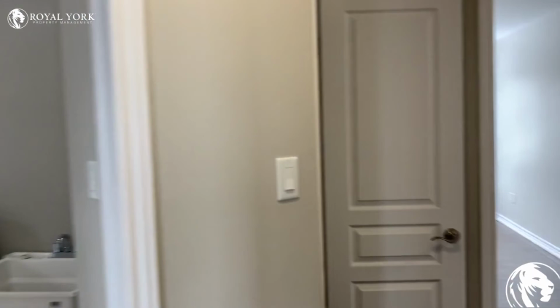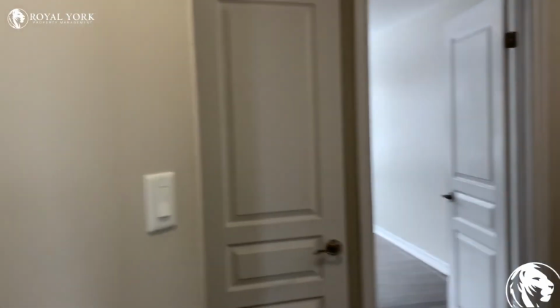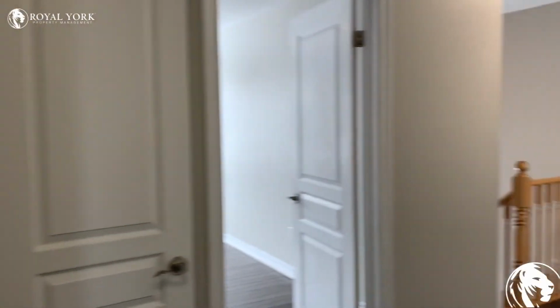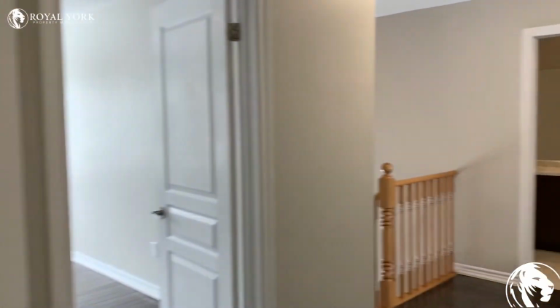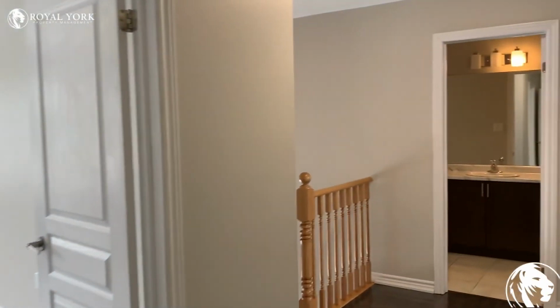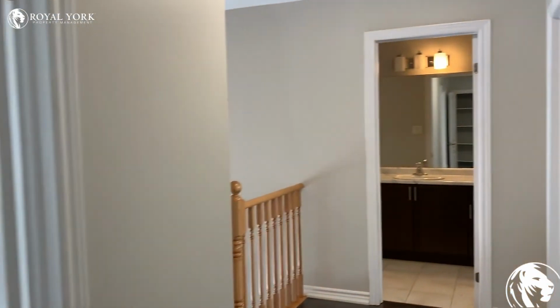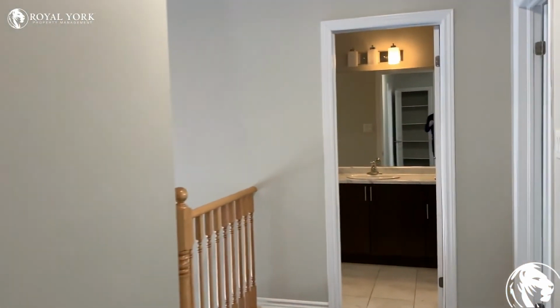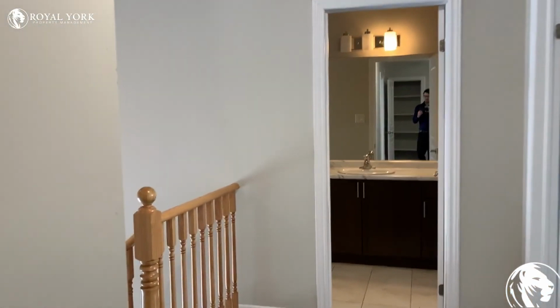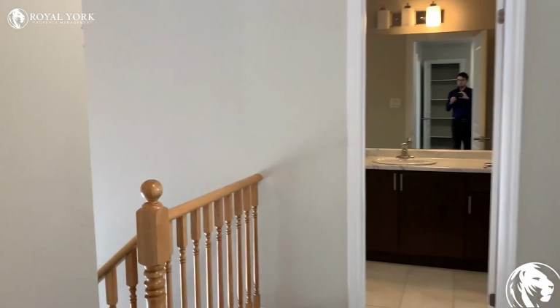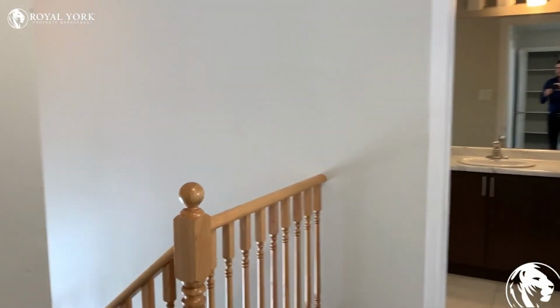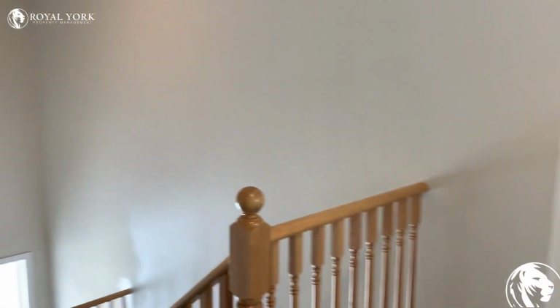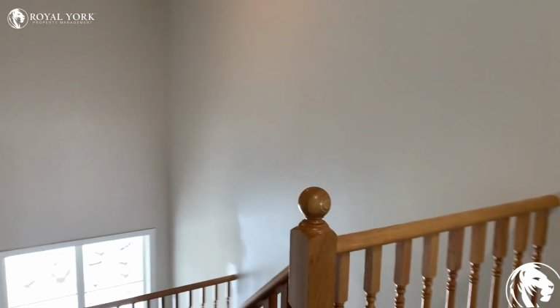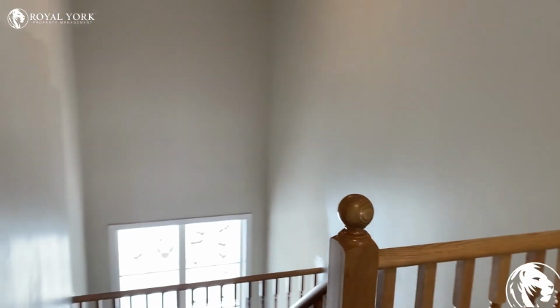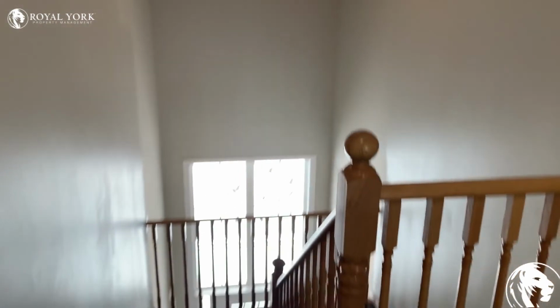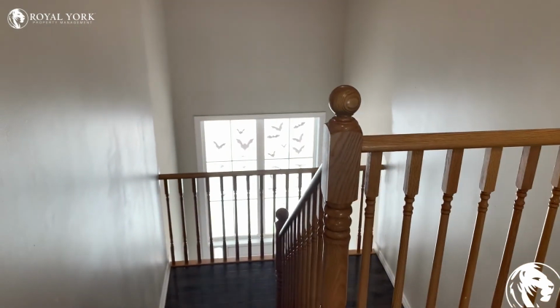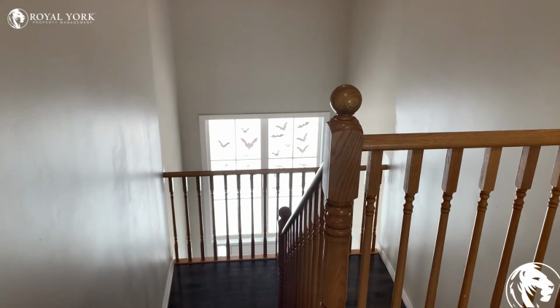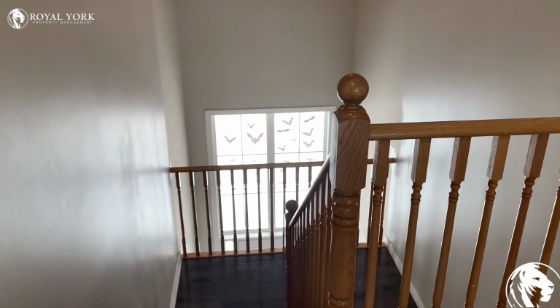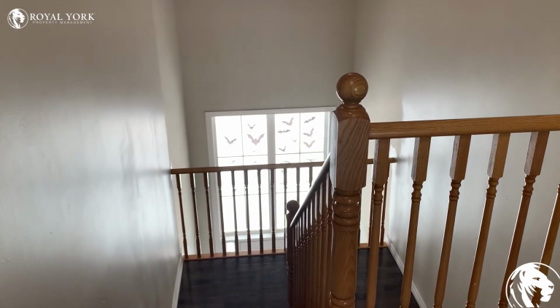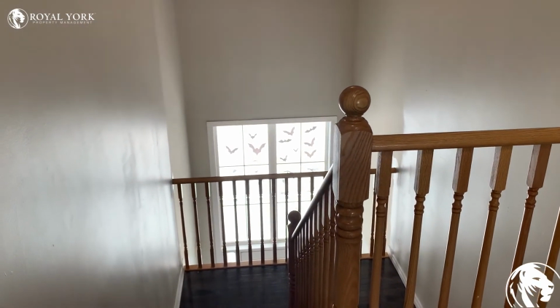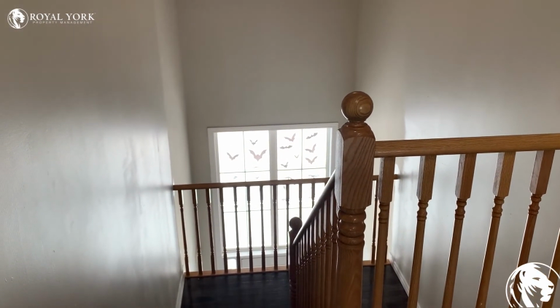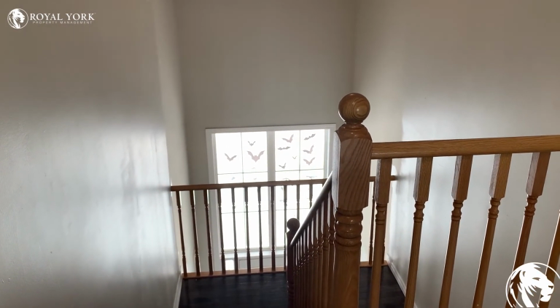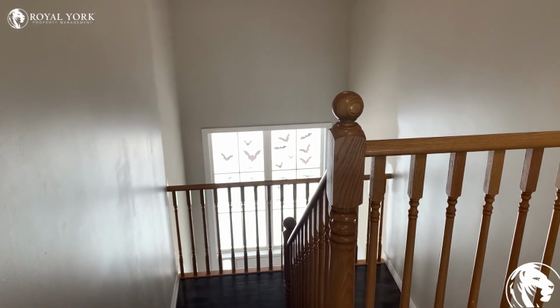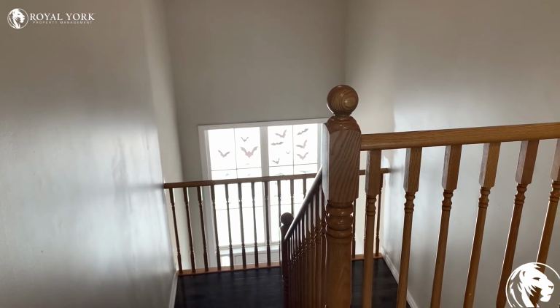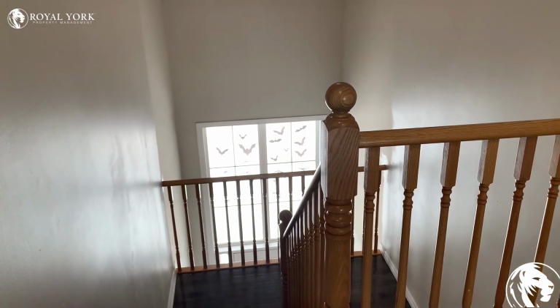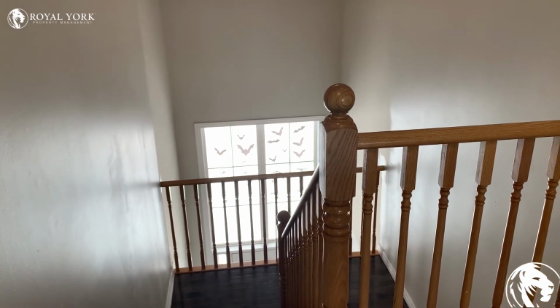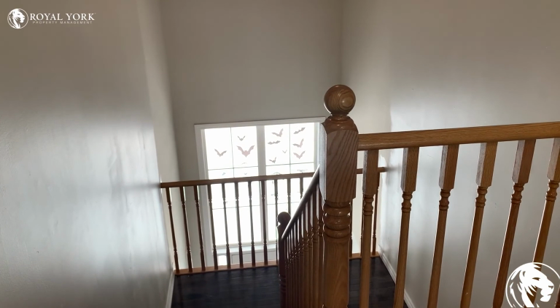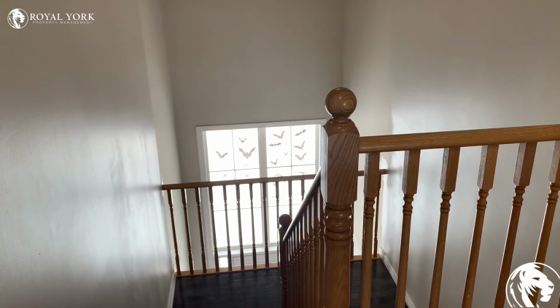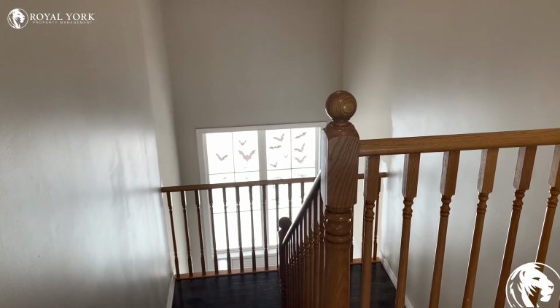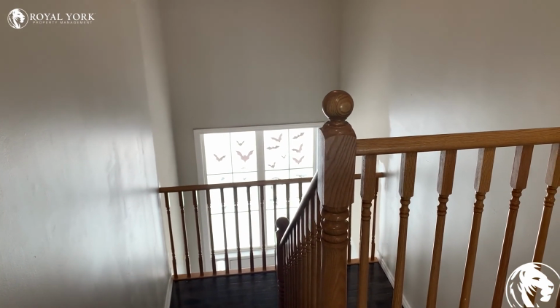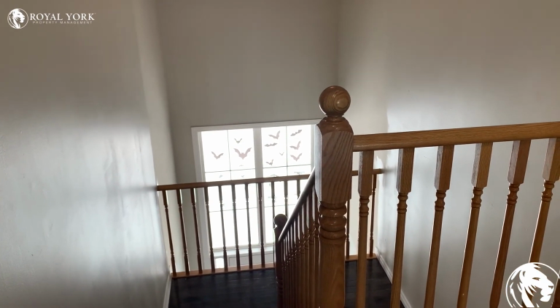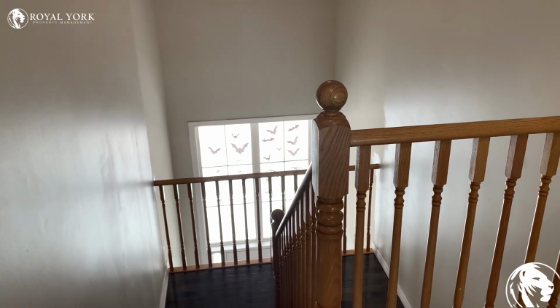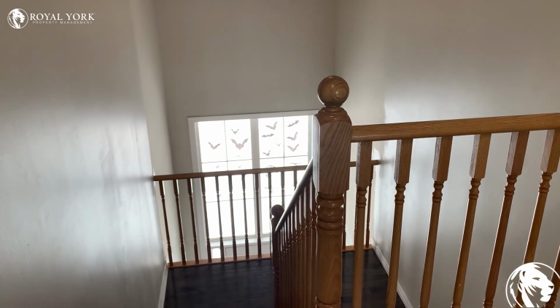And here we are at 397 Erie Avenue in Brantford. We have potential for six bedrooms and four bathrooms. Reach out to Royal York Property Management to book your showing today.